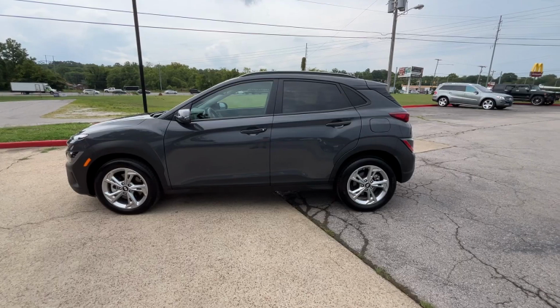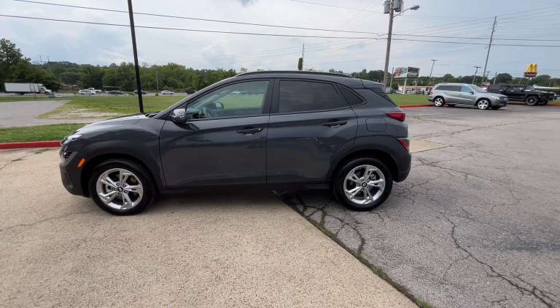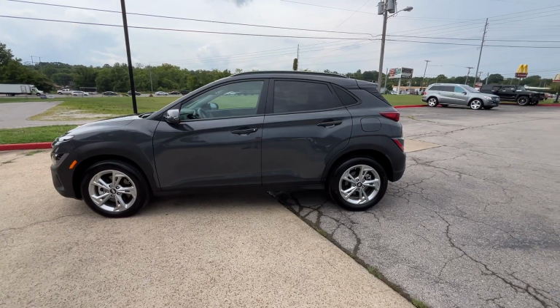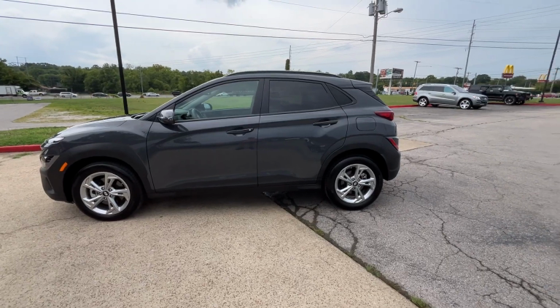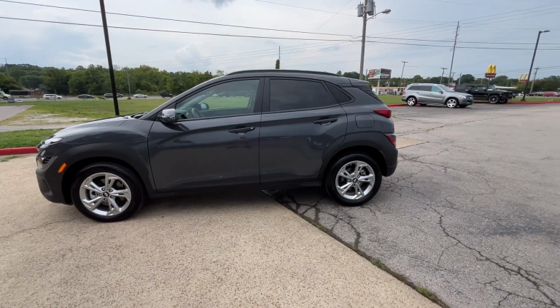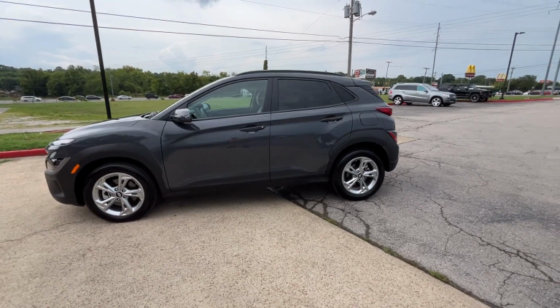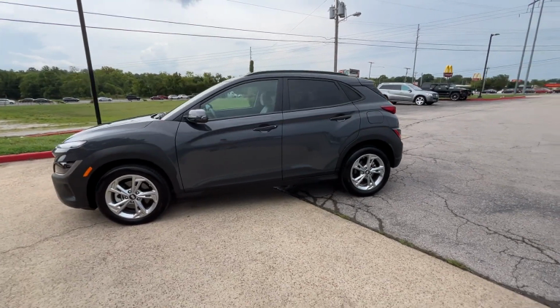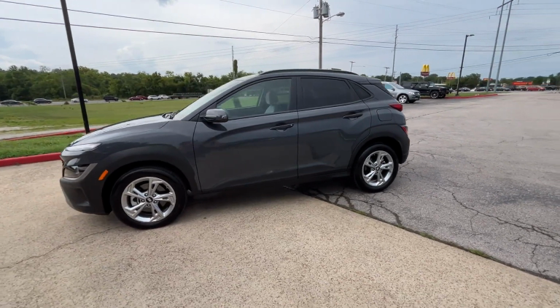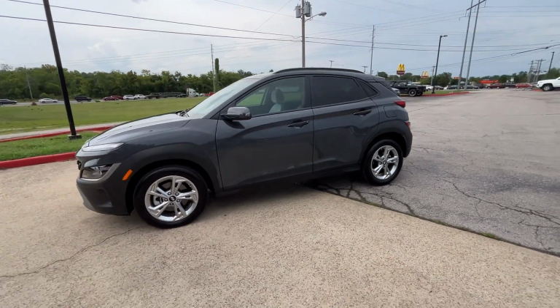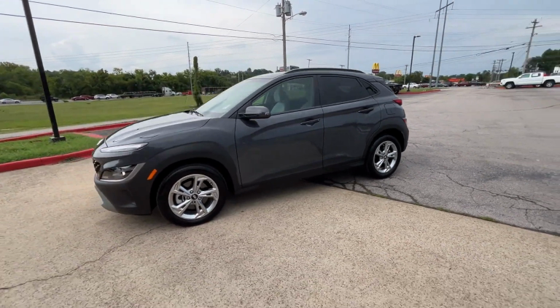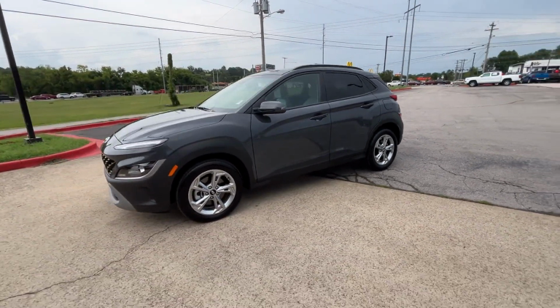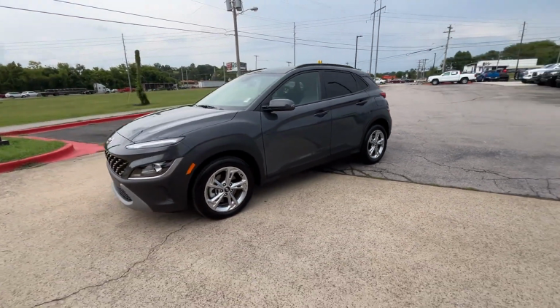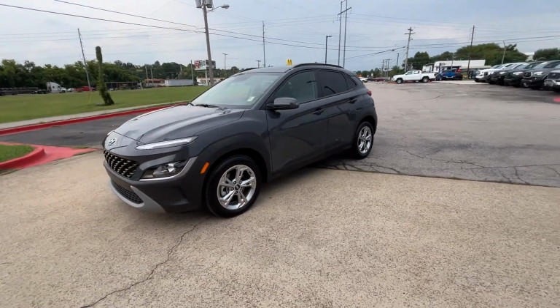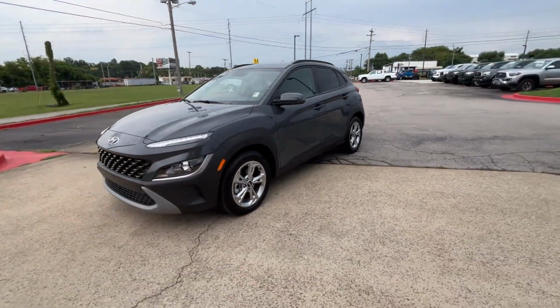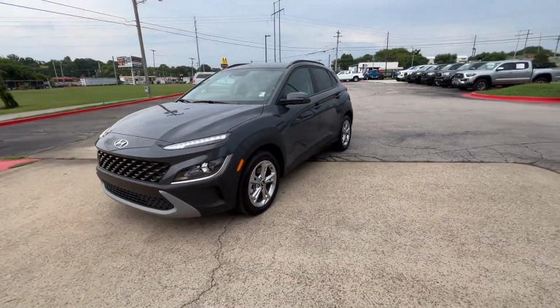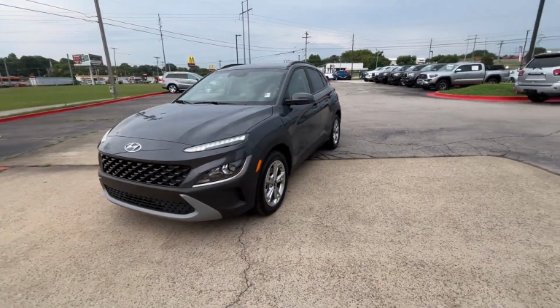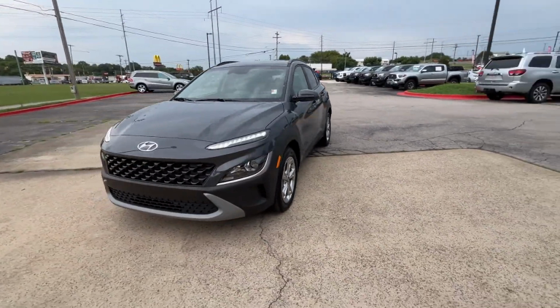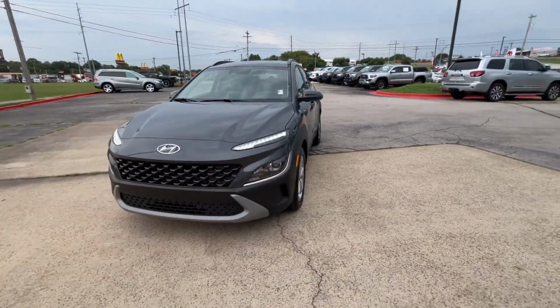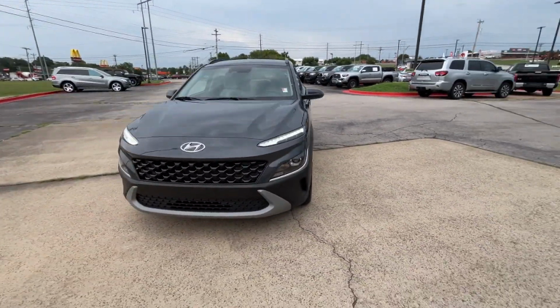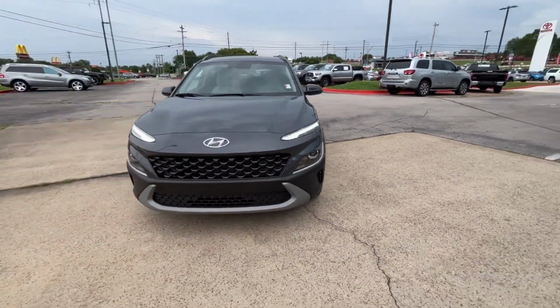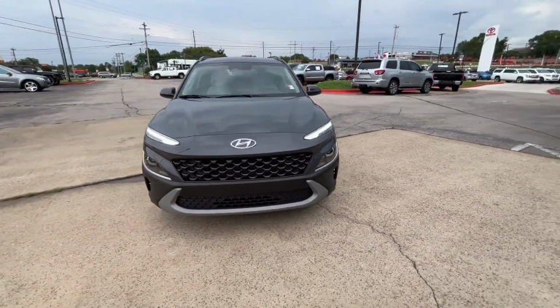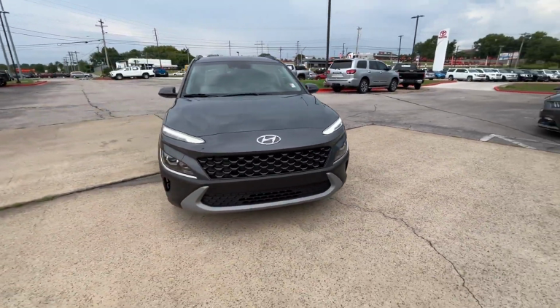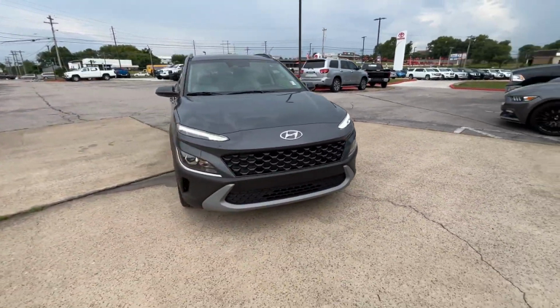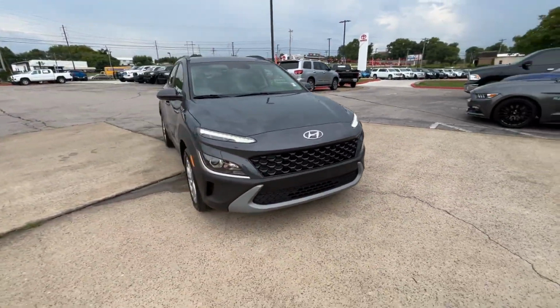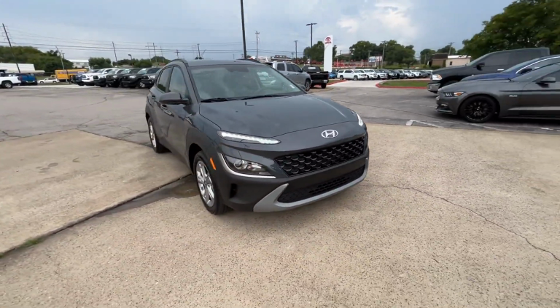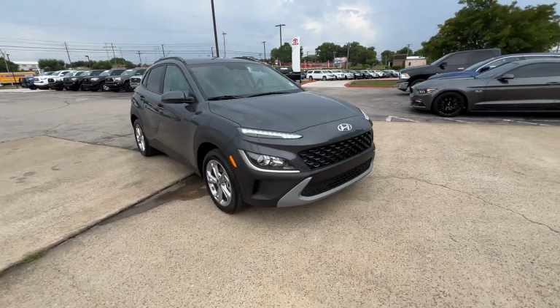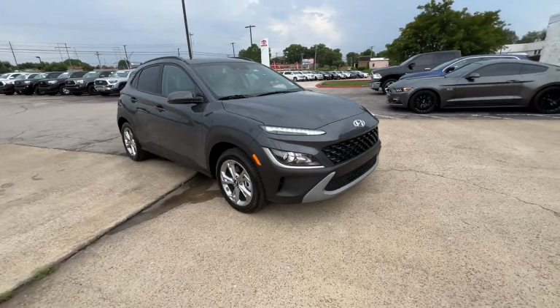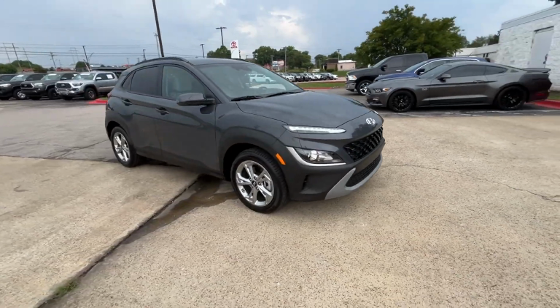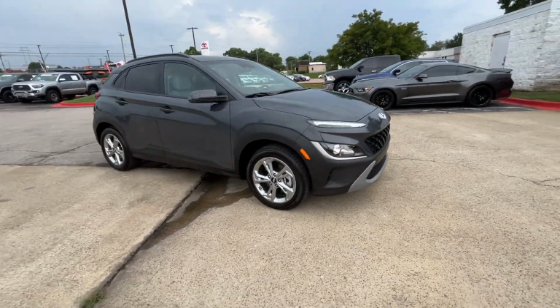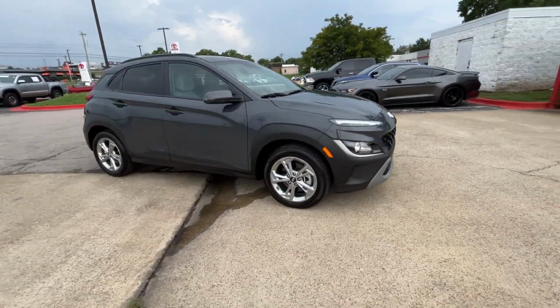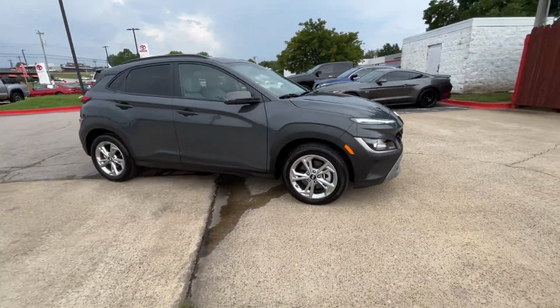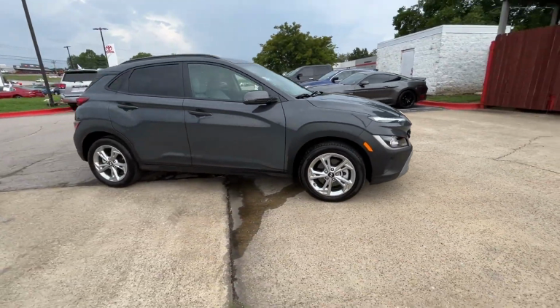2023 Hyundai Kona. With less than 19,000 miles on the odometer, this SUV offers space as well as power and performance.